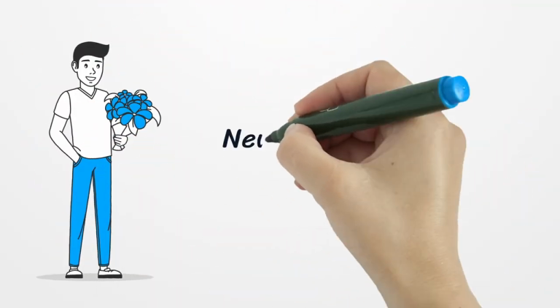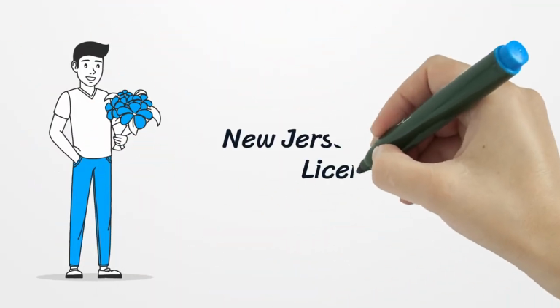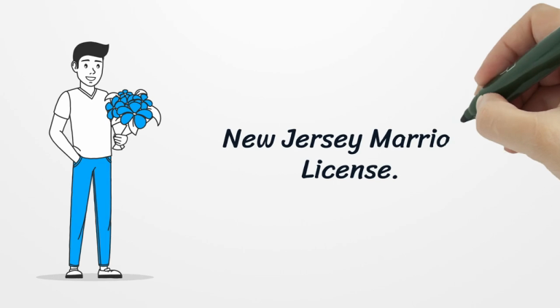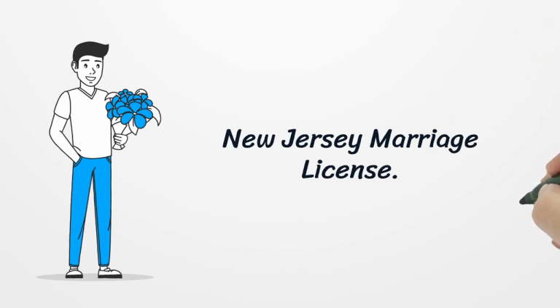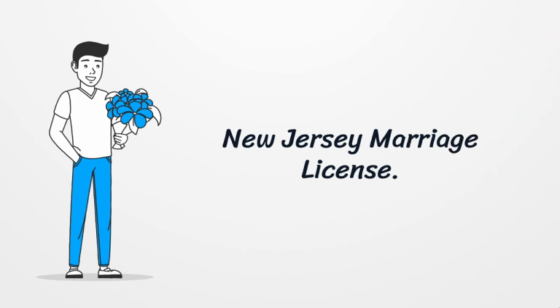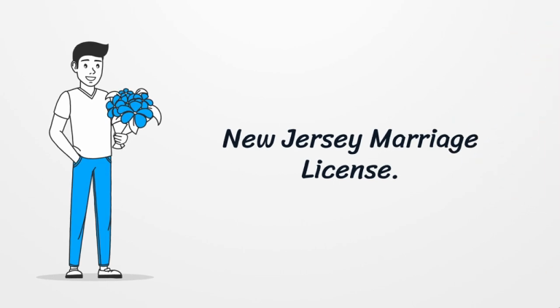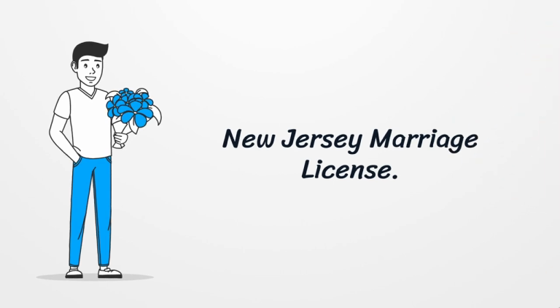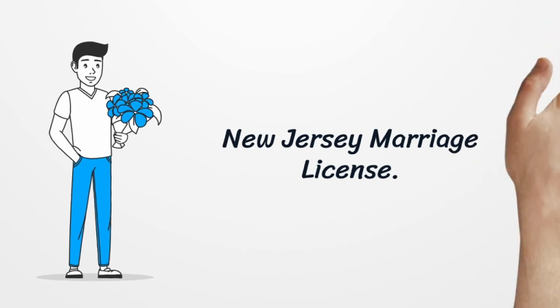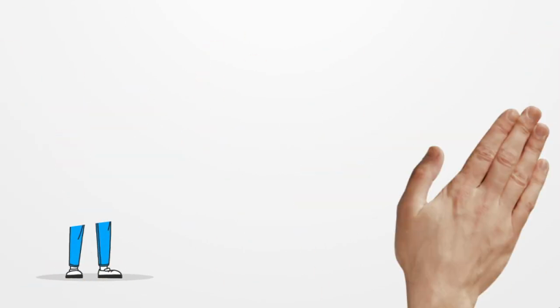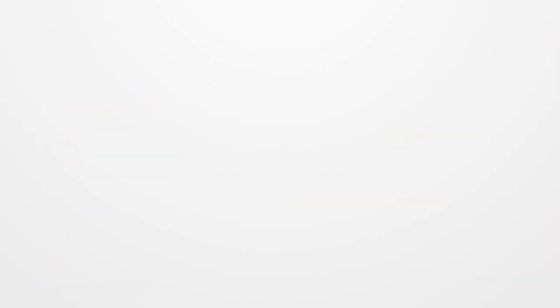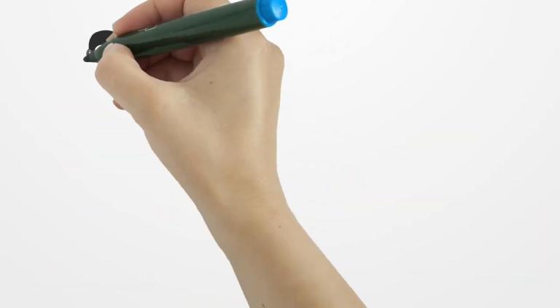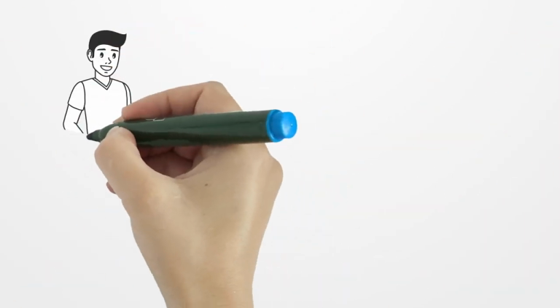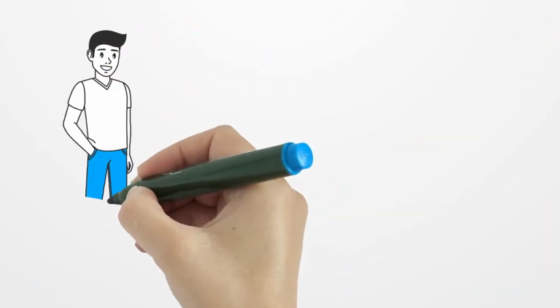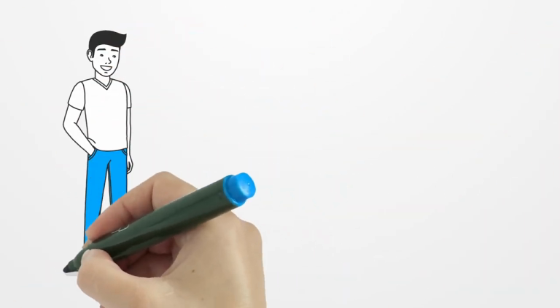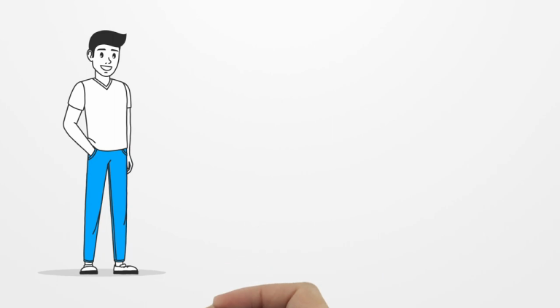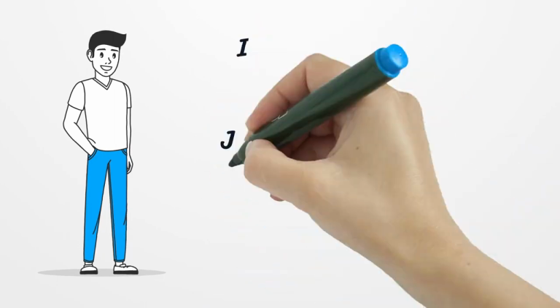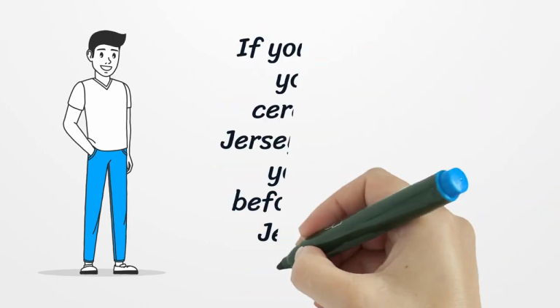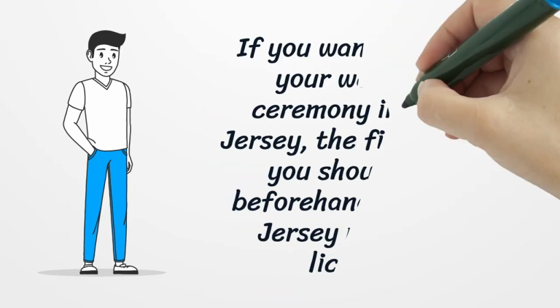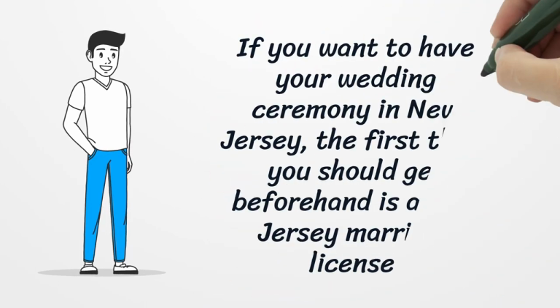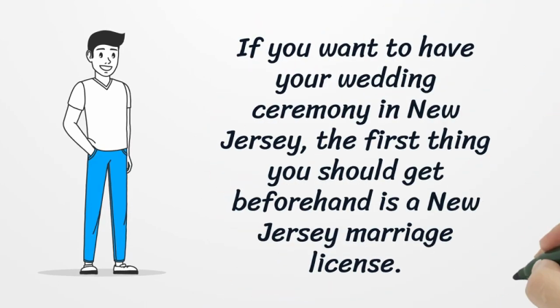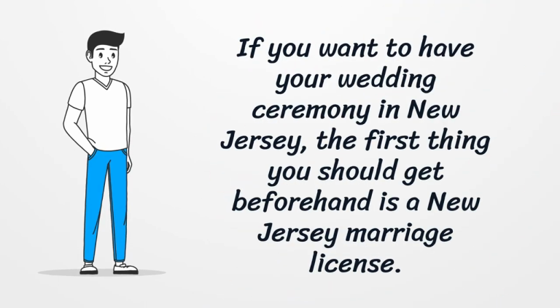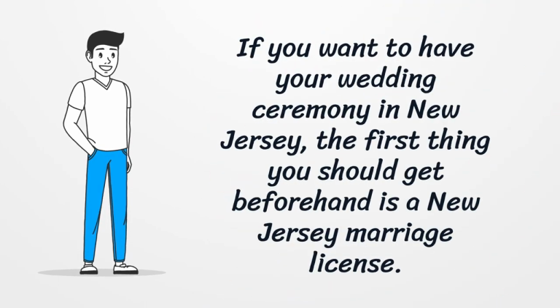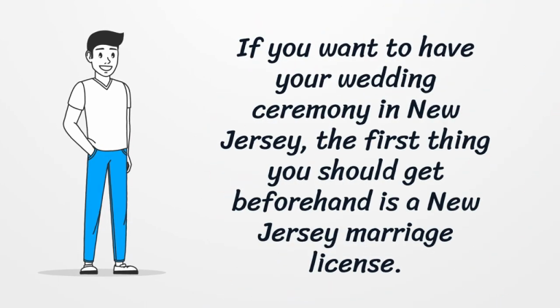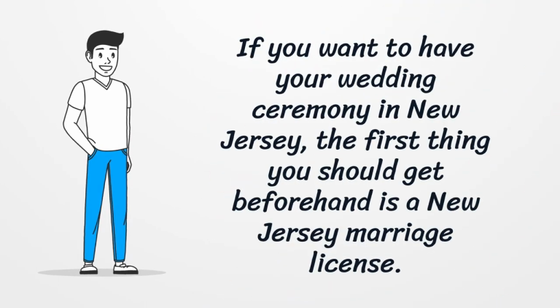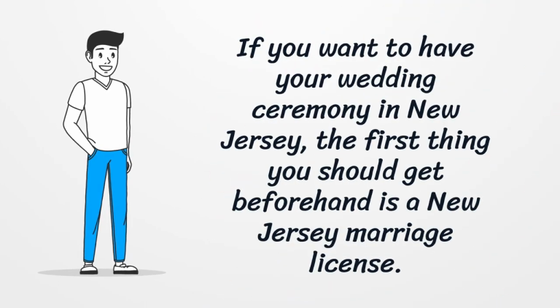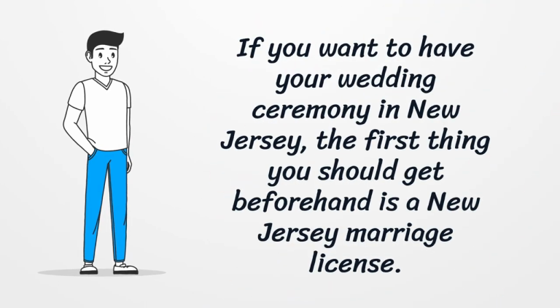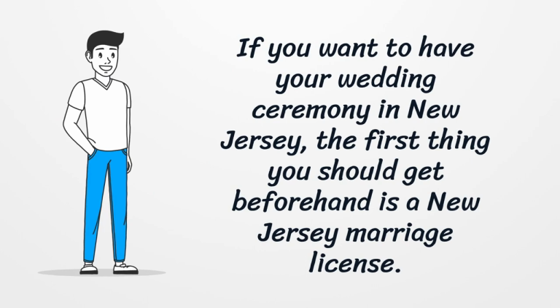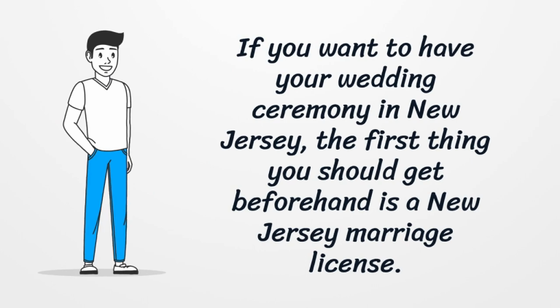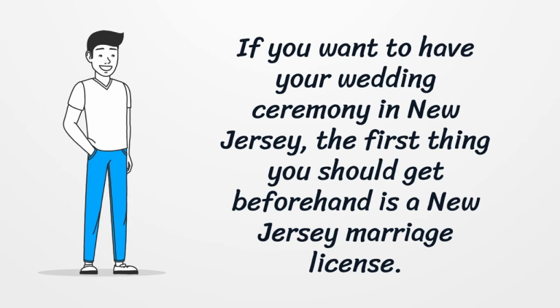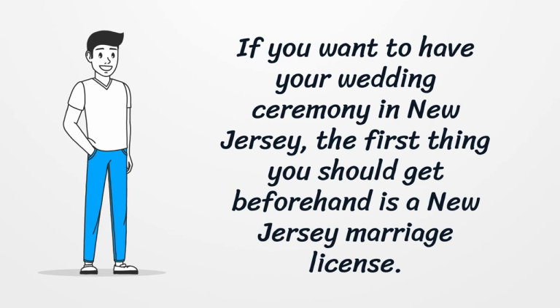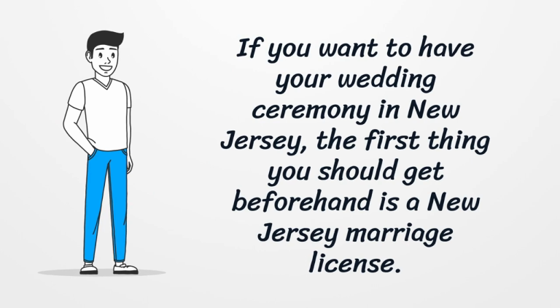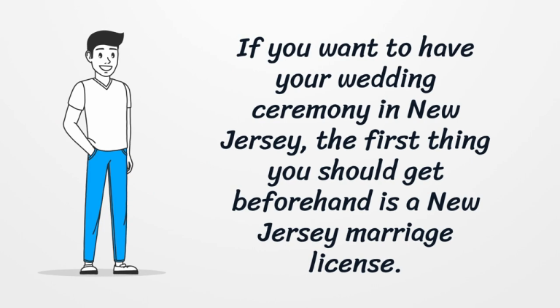New Jersey Marriage License. If you want to have your wedding ceremony in New Jersey, the first thing you should get beforehand is a New Jersey marriage license.